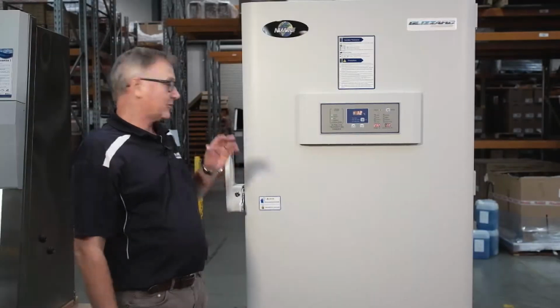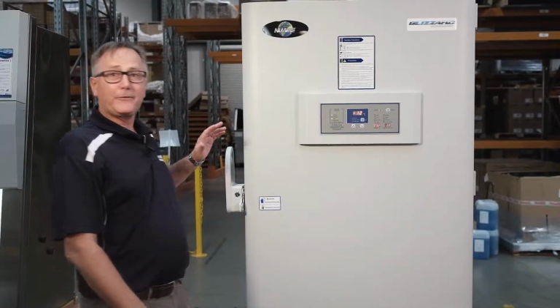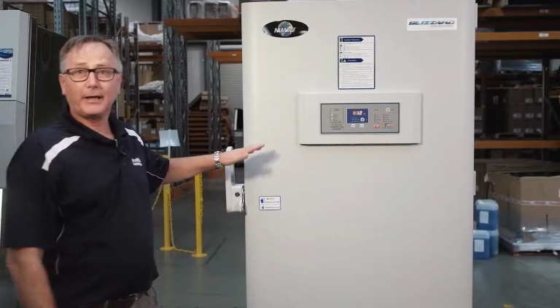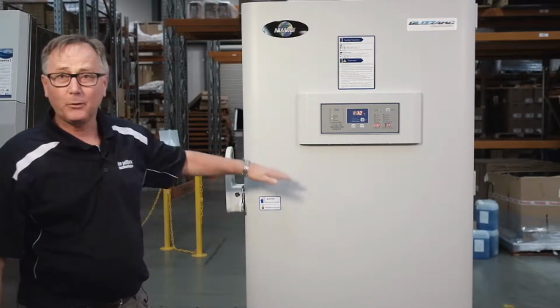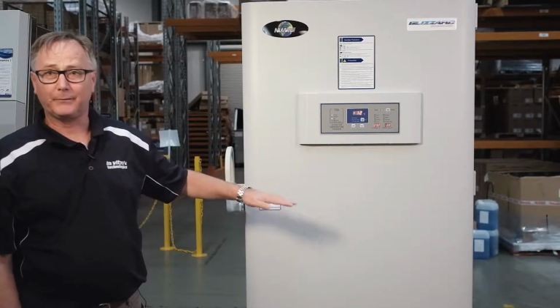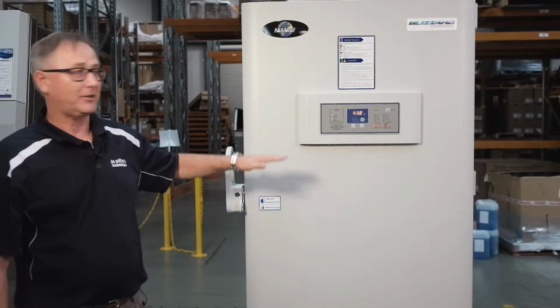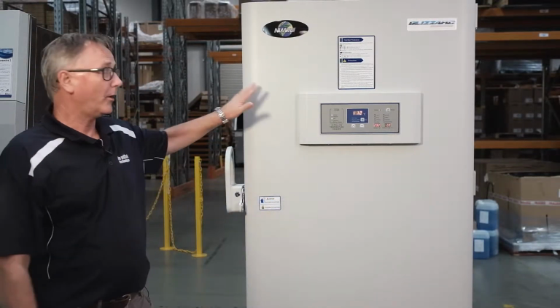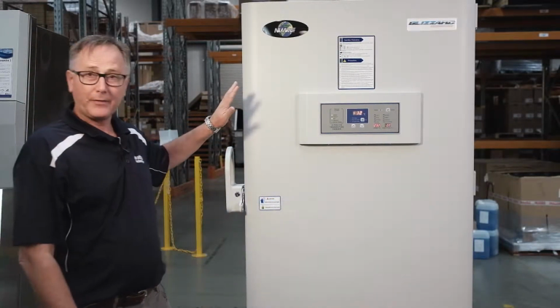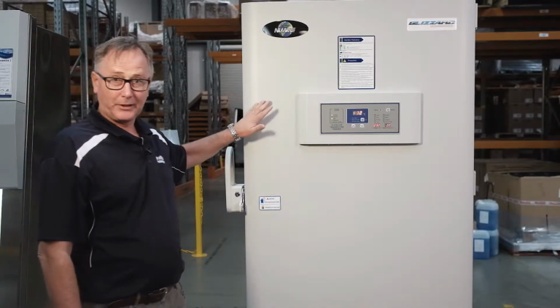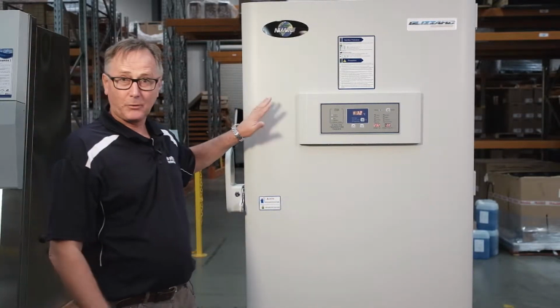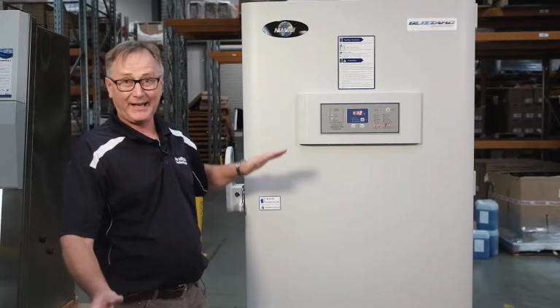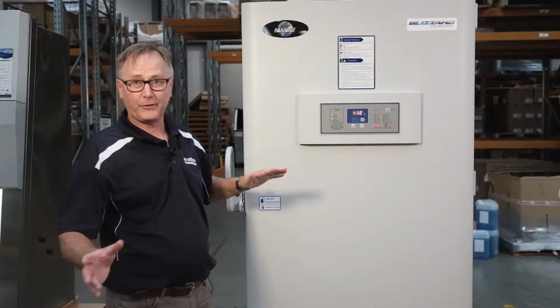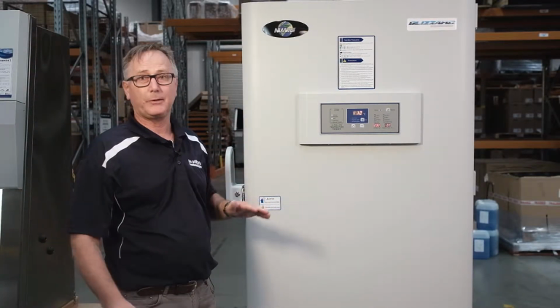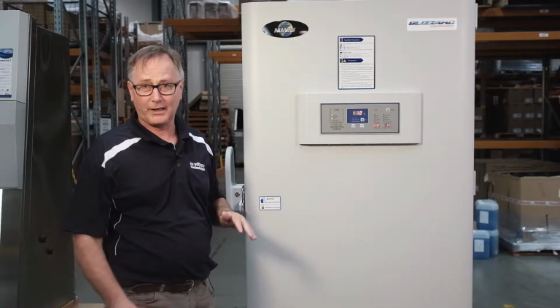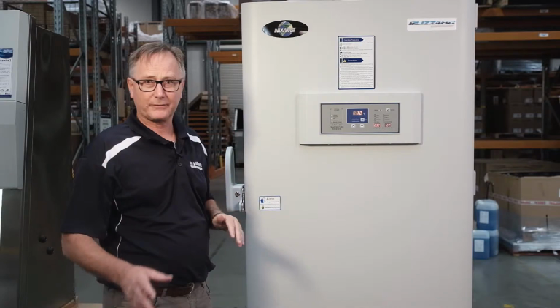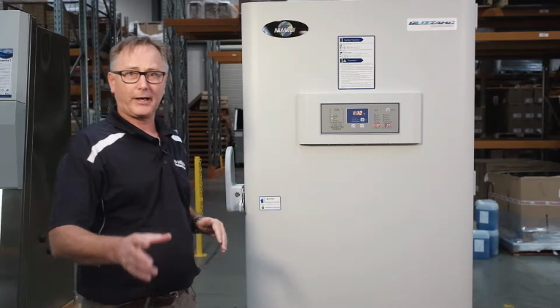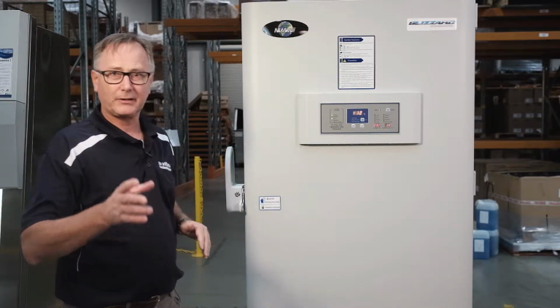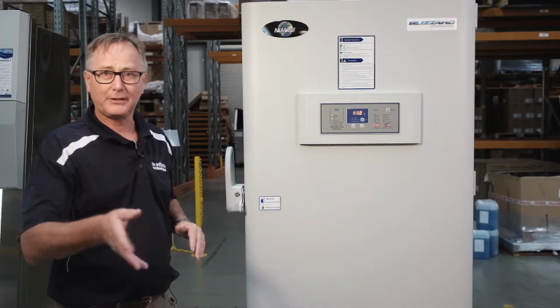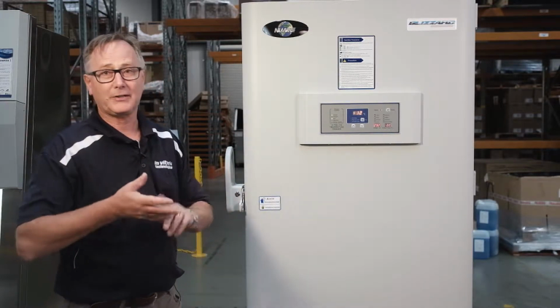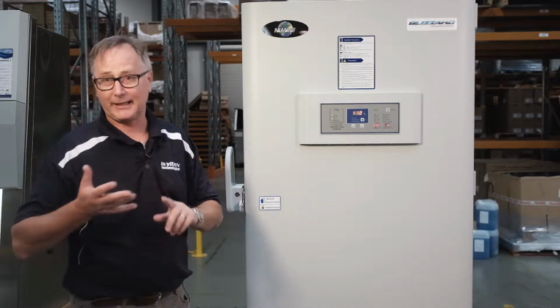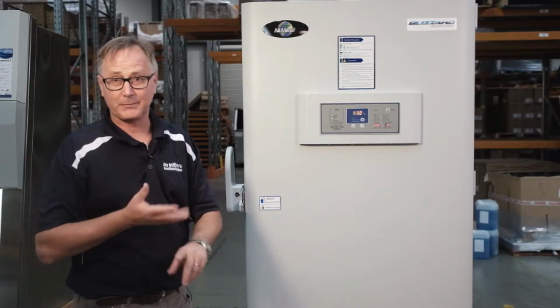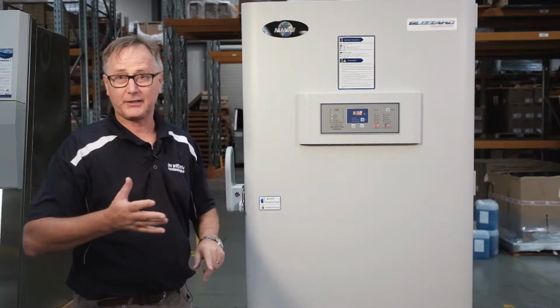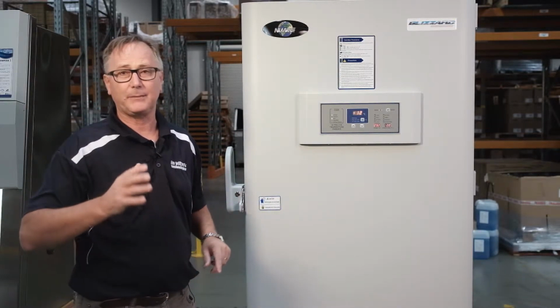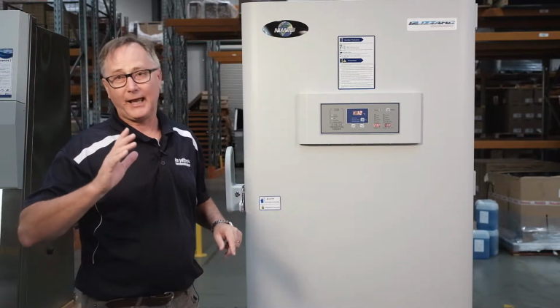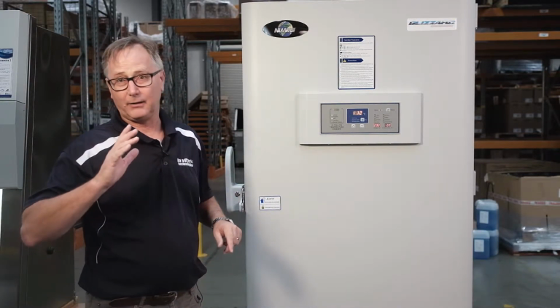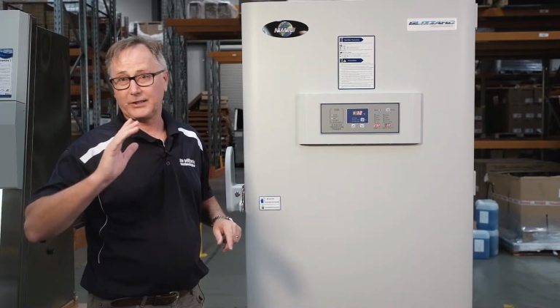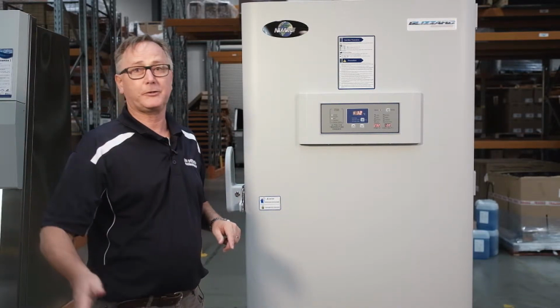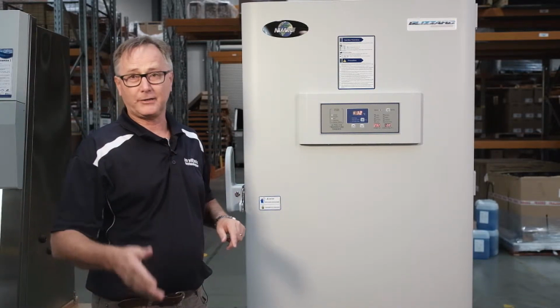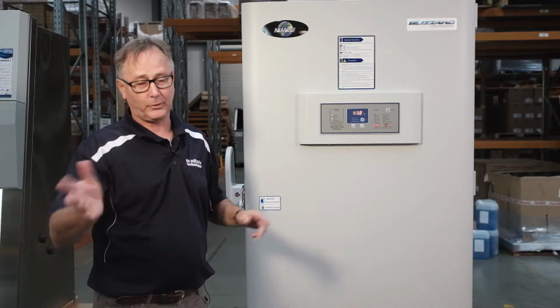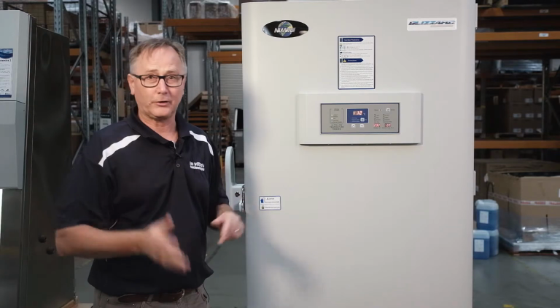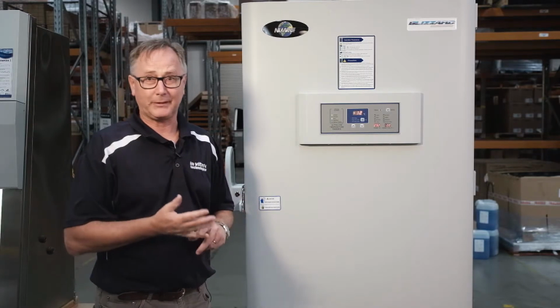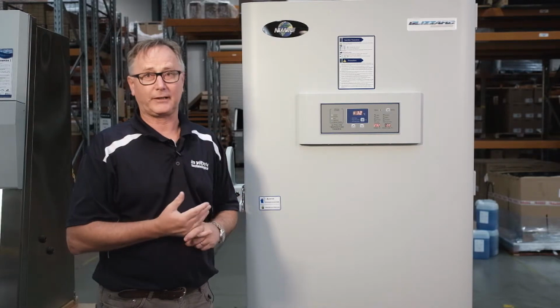If you would like any more information on the Blizzard or any of the Newair range of products, please contact our customer care team, our territory managers, or you can contact me directly.